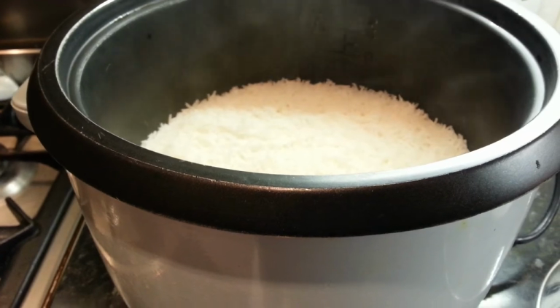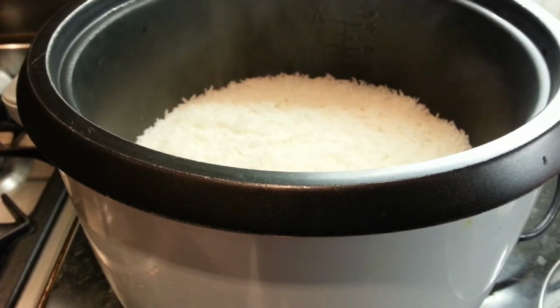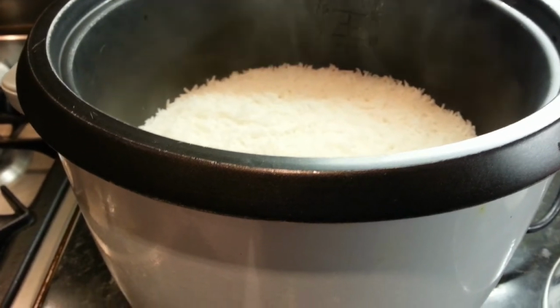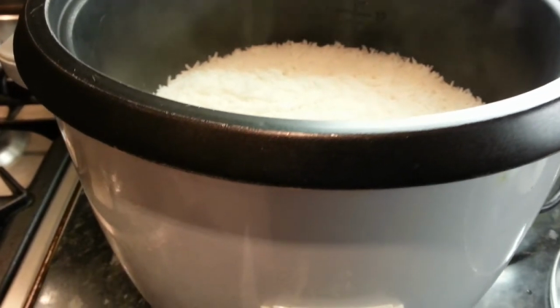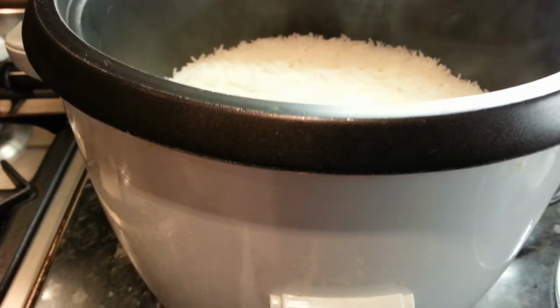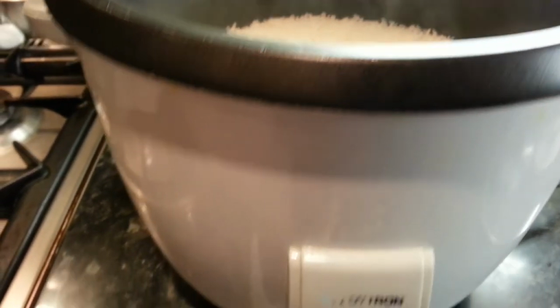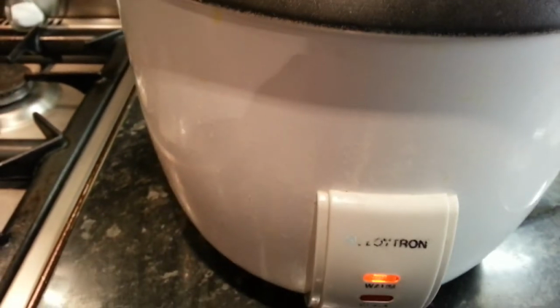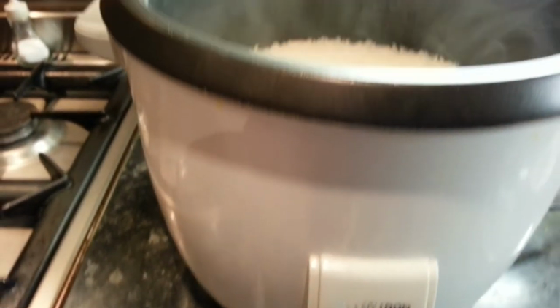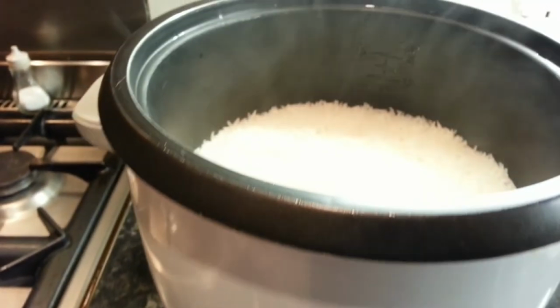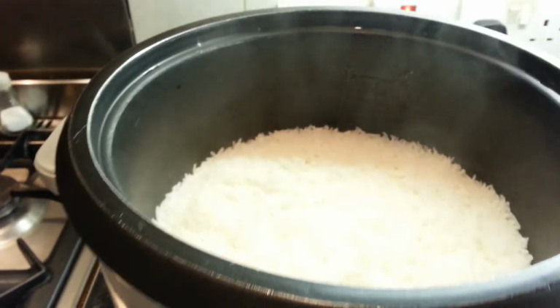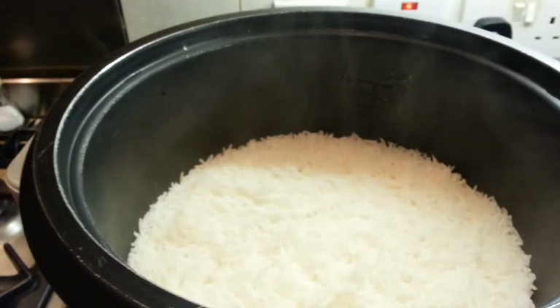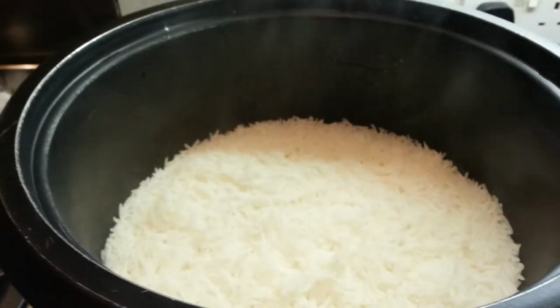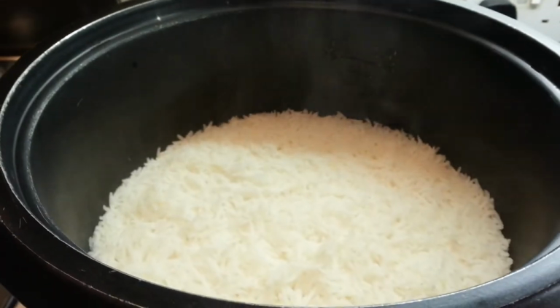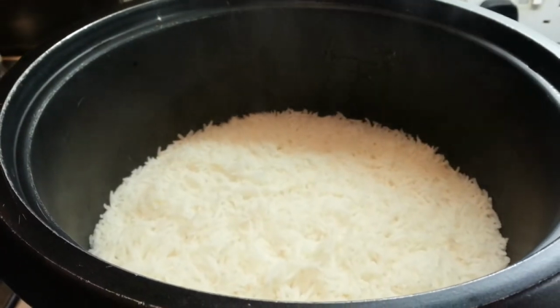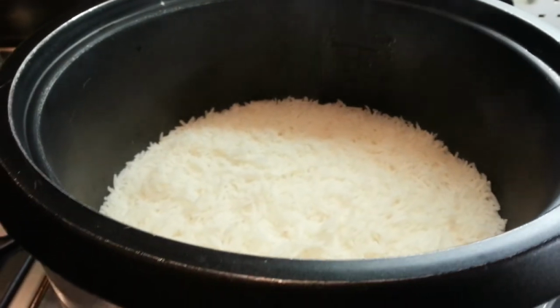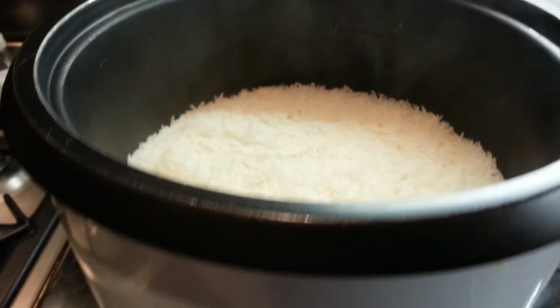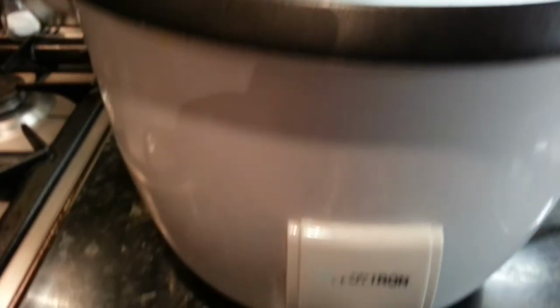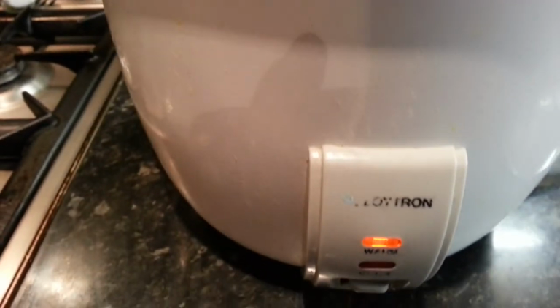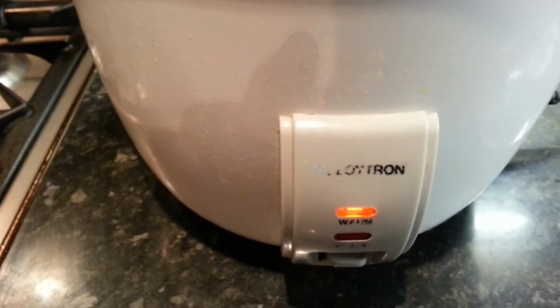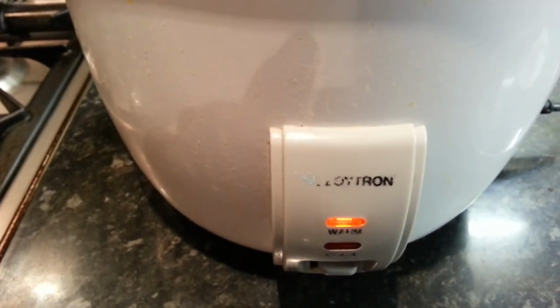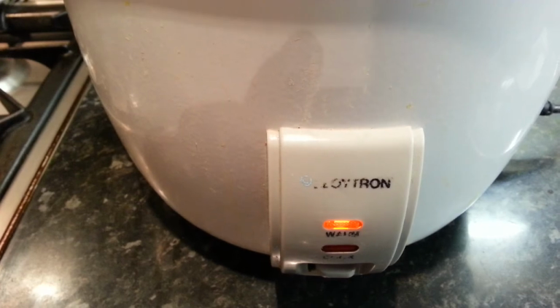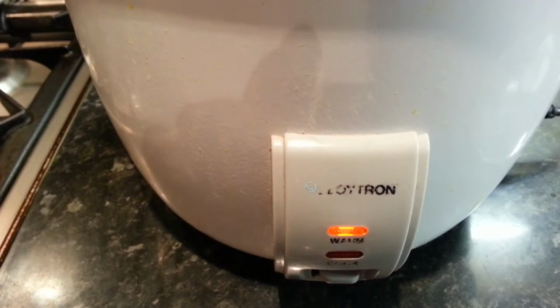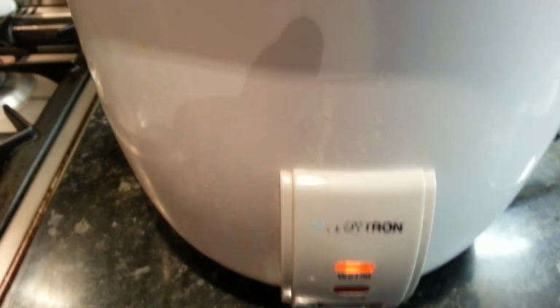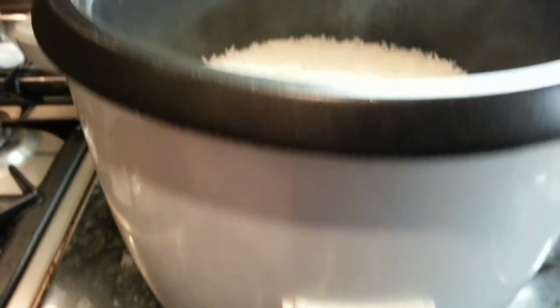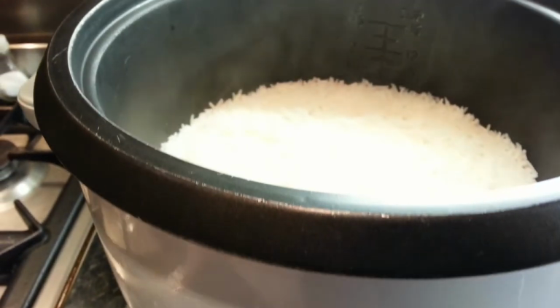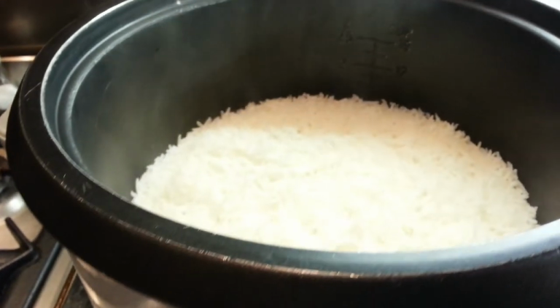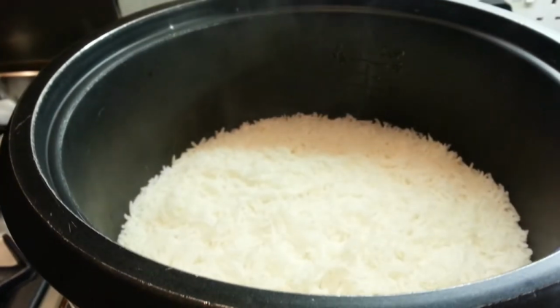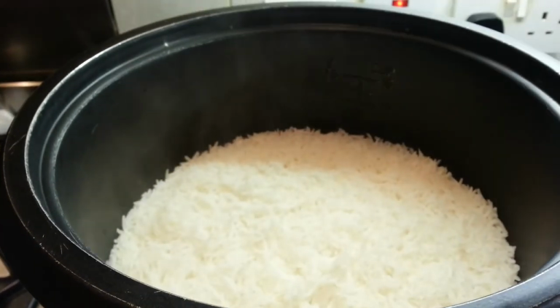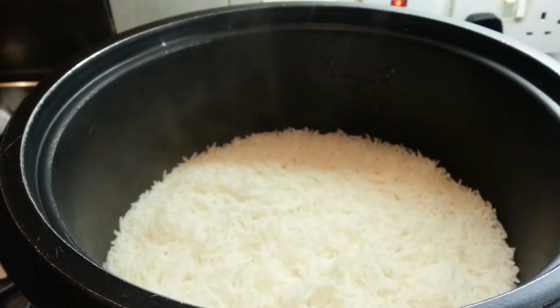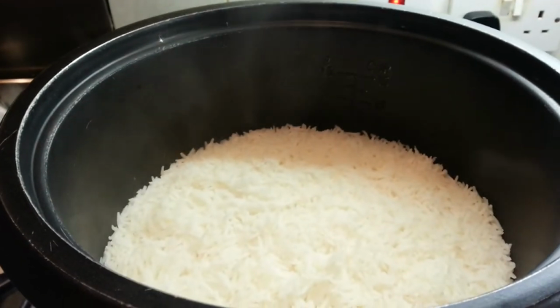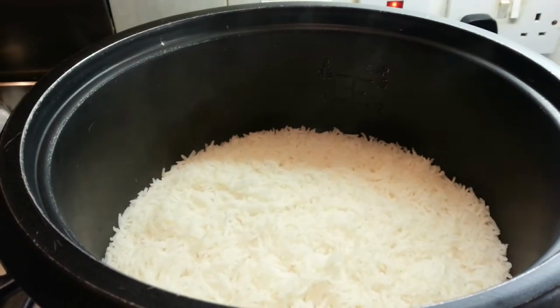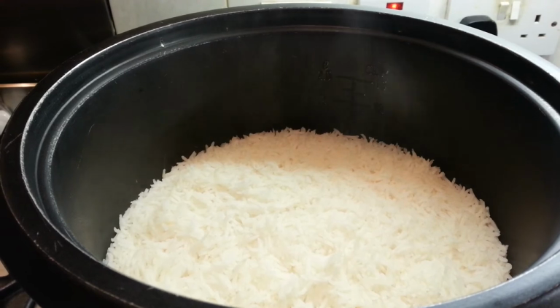Now as you can see our rice is done. It's best to leave it on the warm setting for a few minutes, then you turn your electricity off.